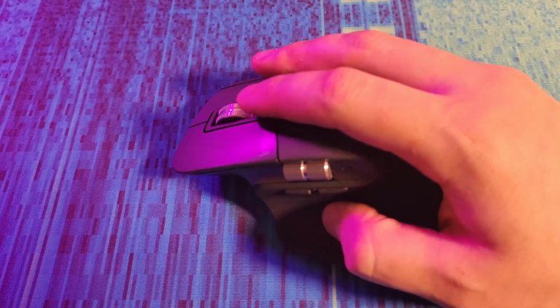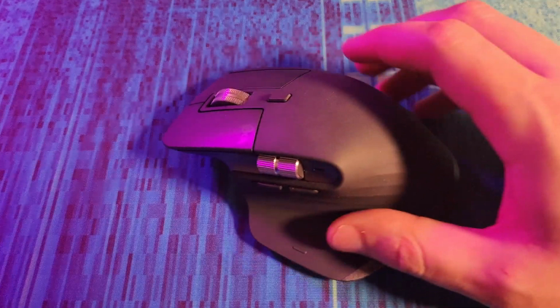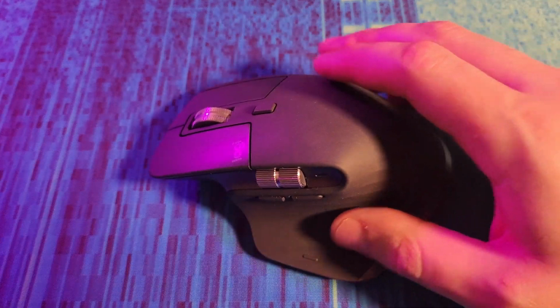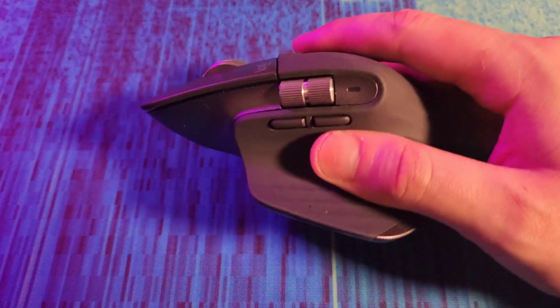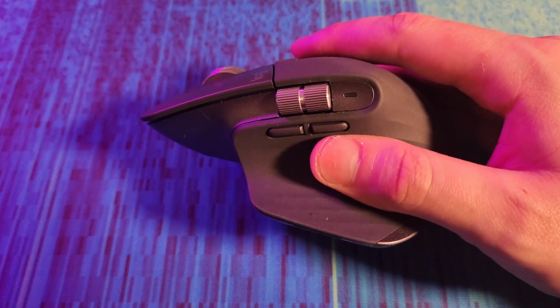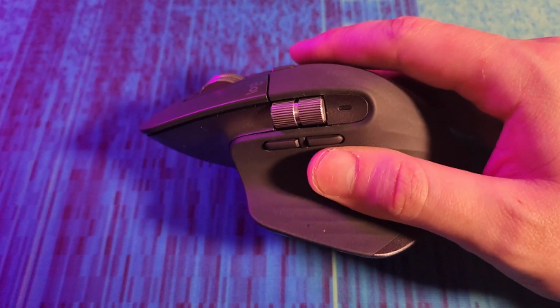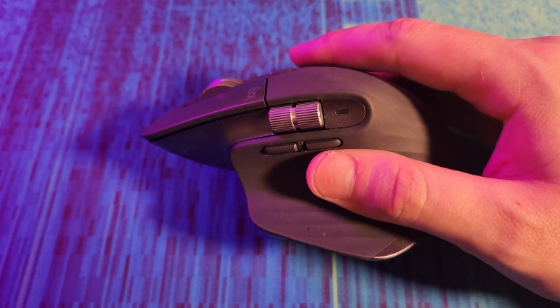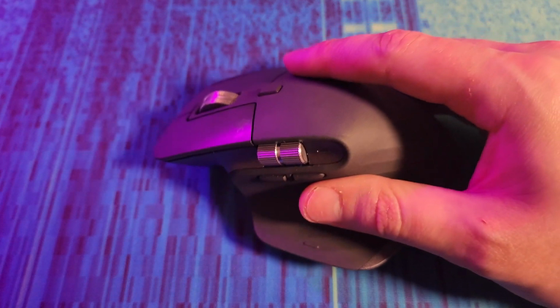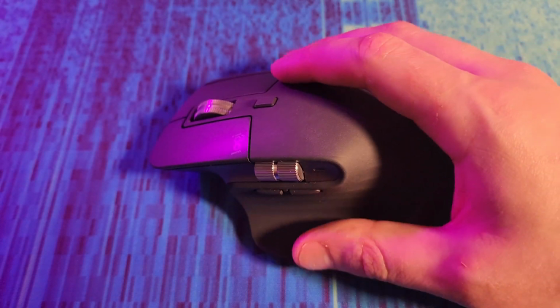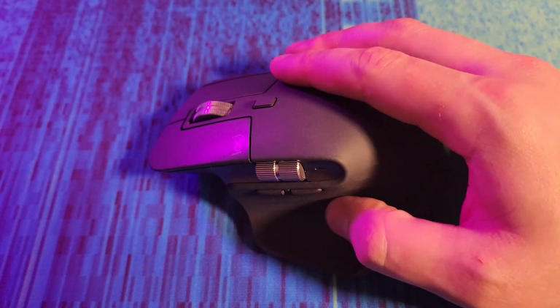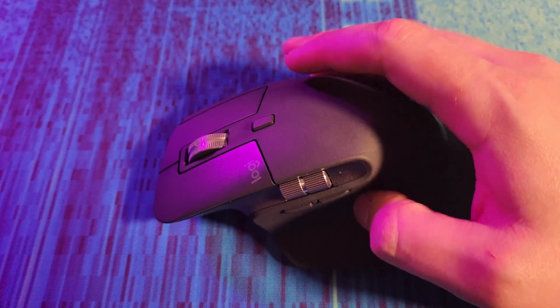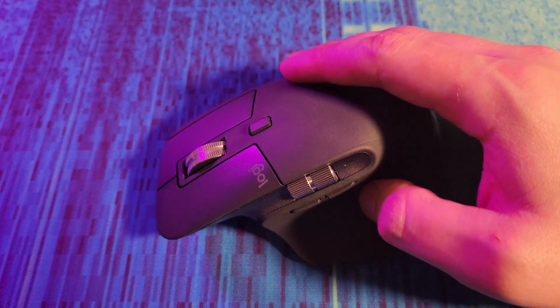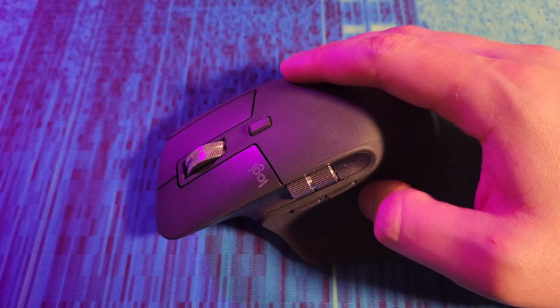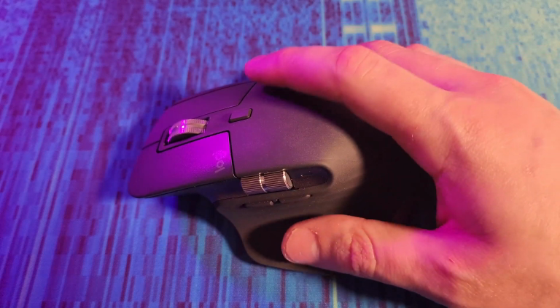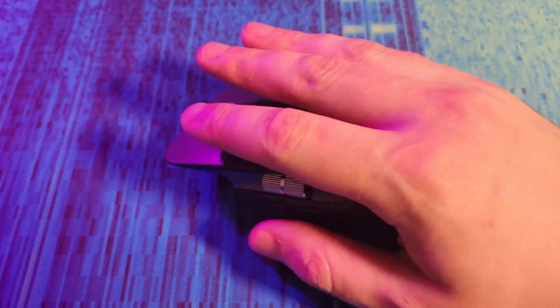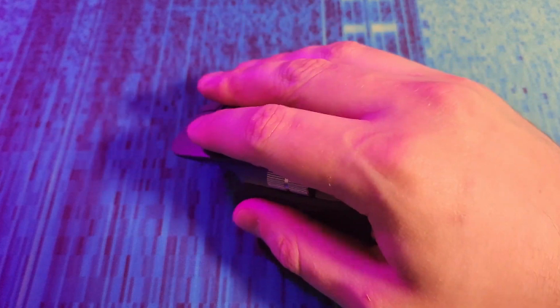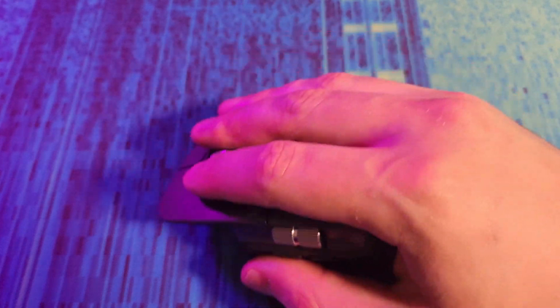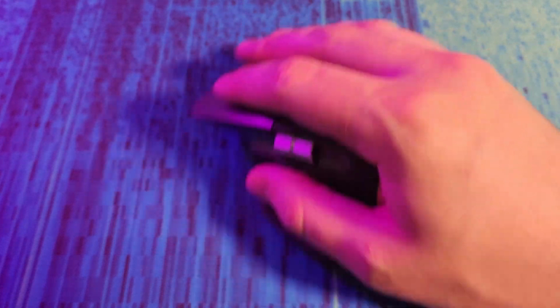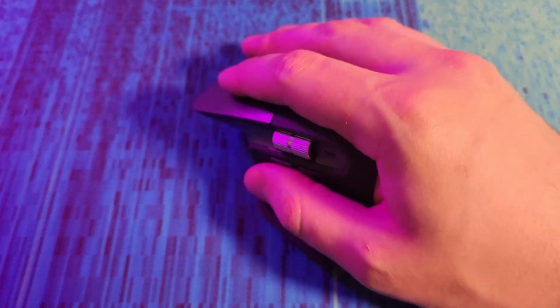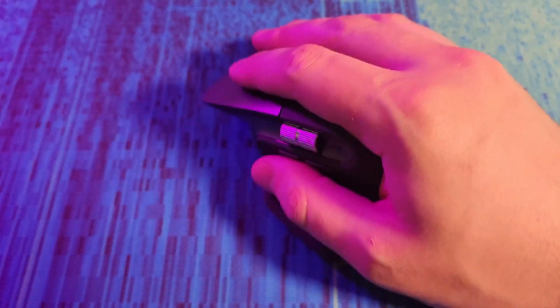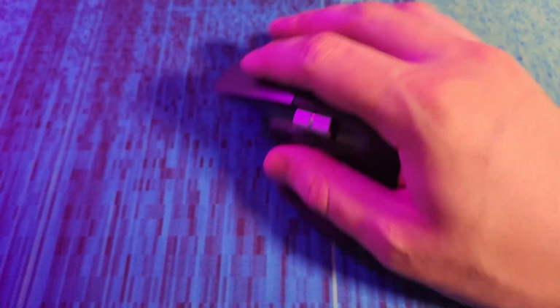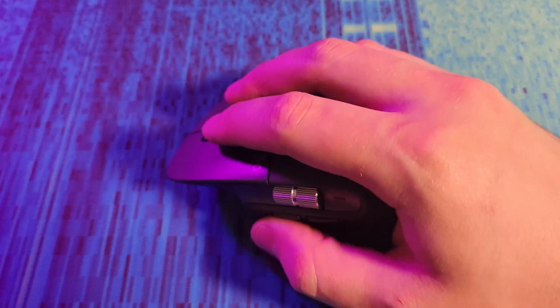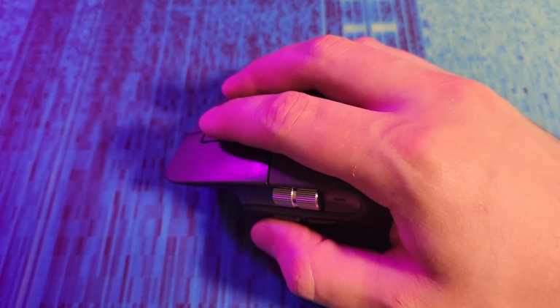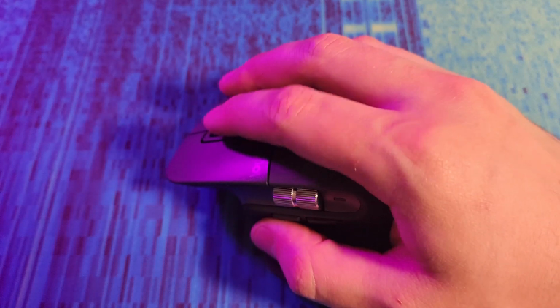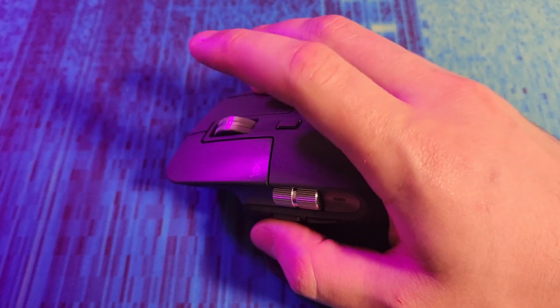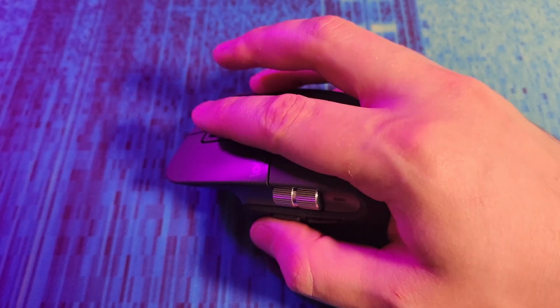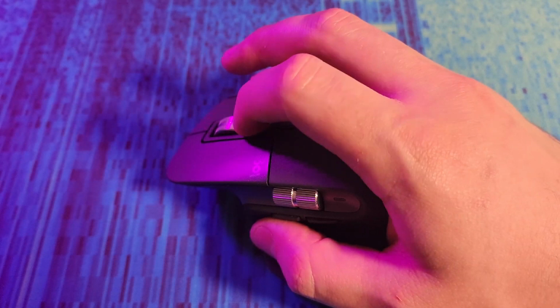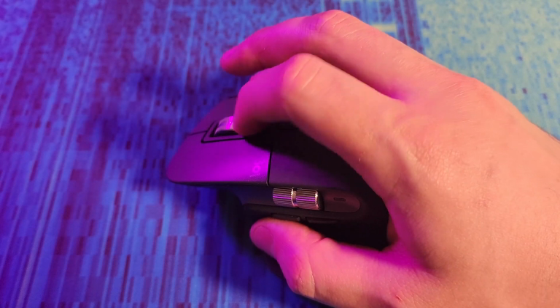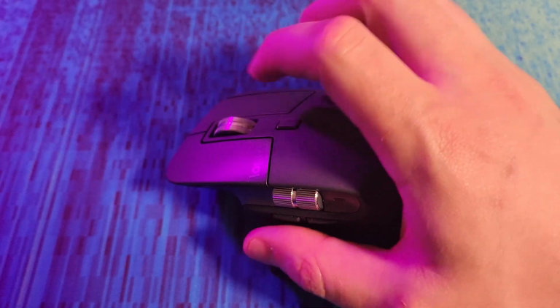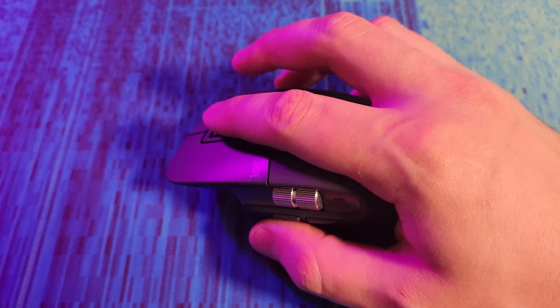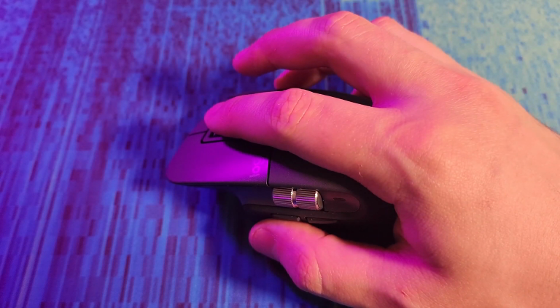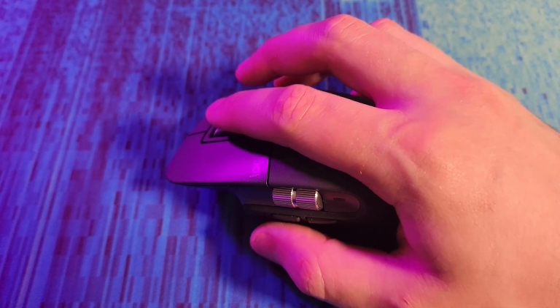It's been a few weeks and I've been using this as my daily driver mouse at work. Overall it's a very comfortable and ergonomic mouse. I really don't have any major gripes or complaints with it, so let's go through a feature breakdown.